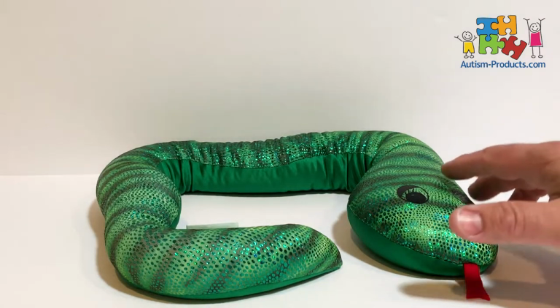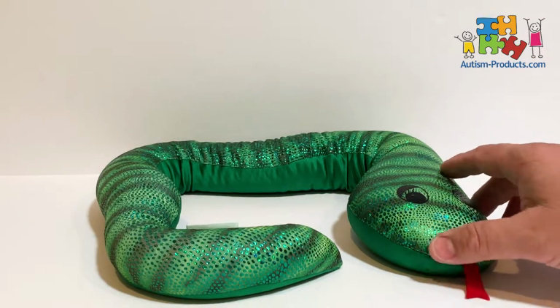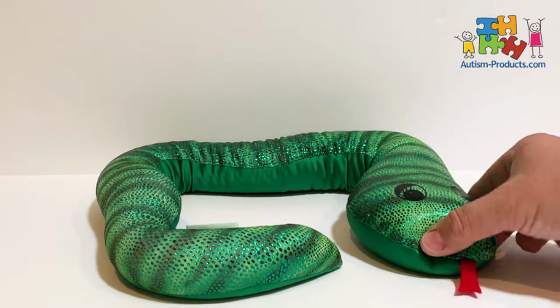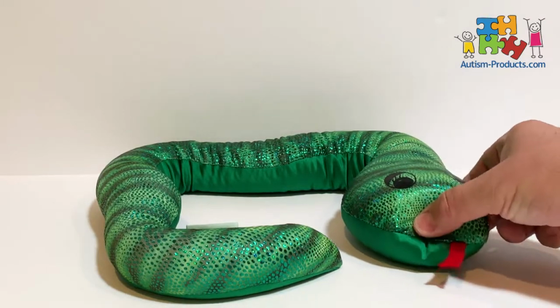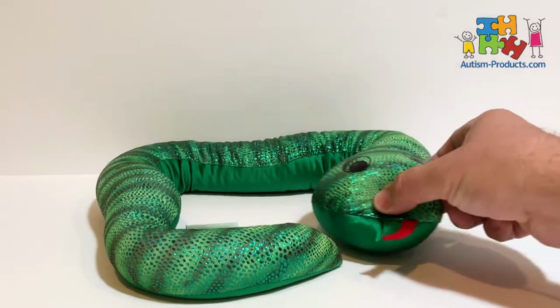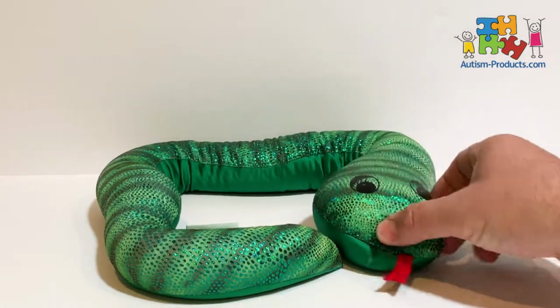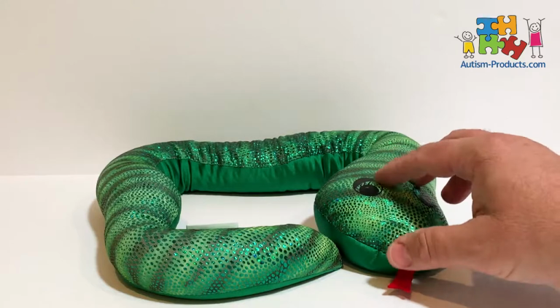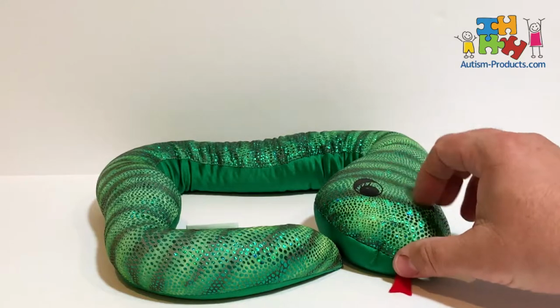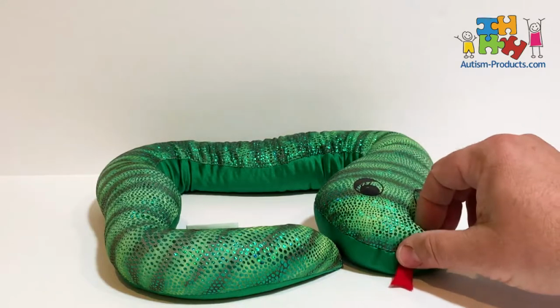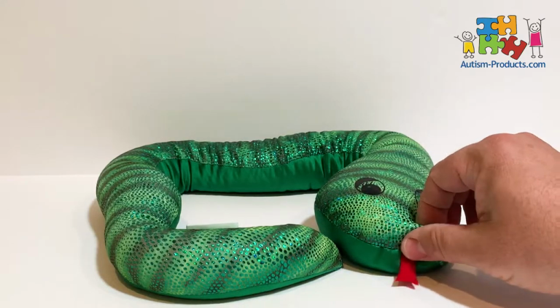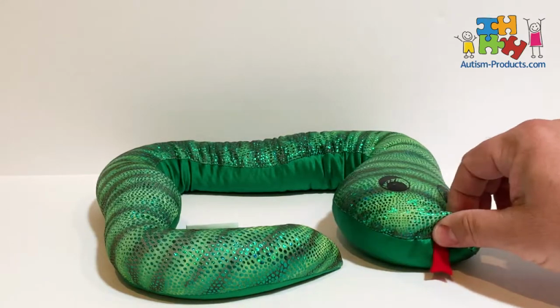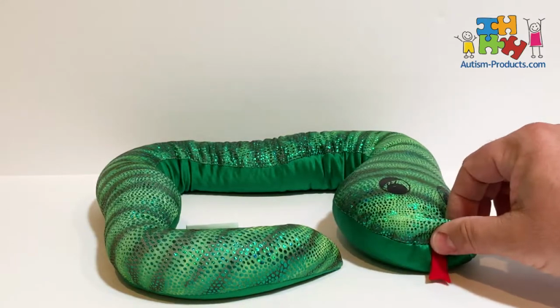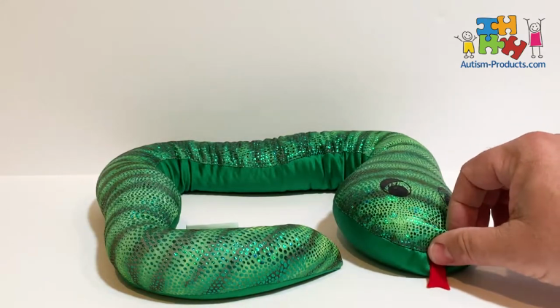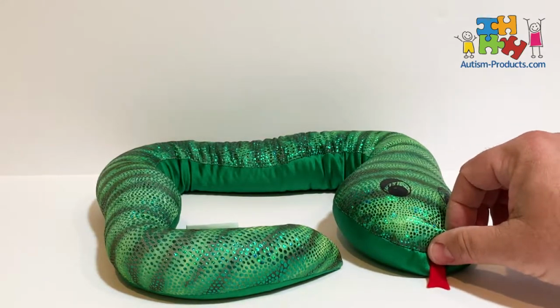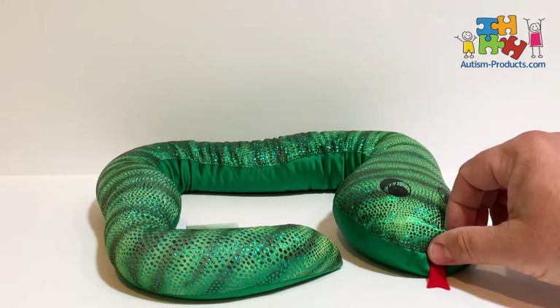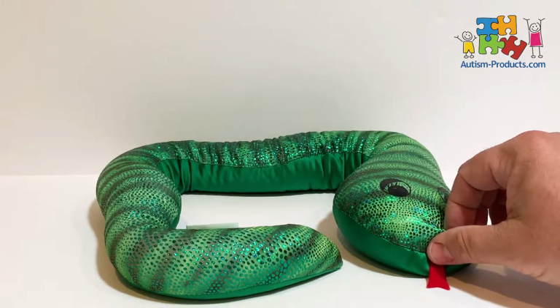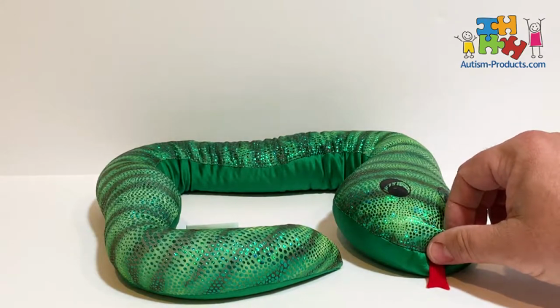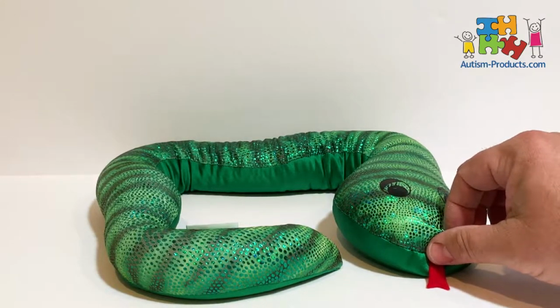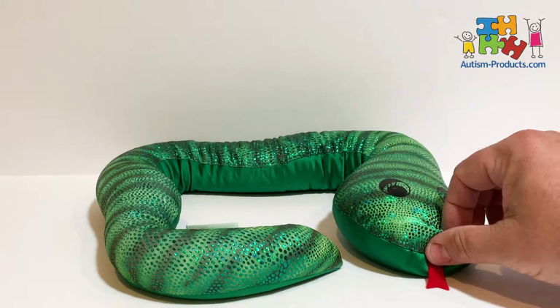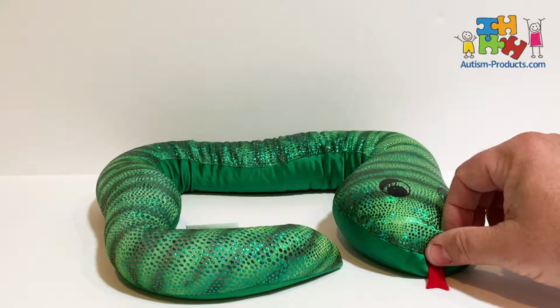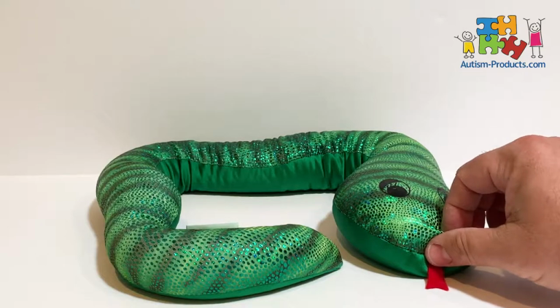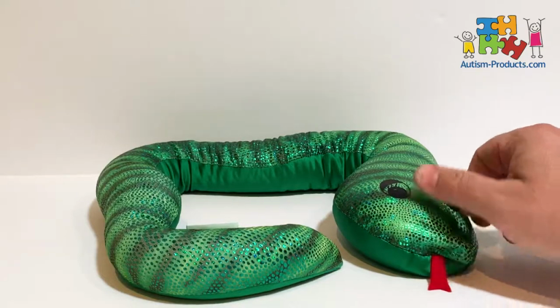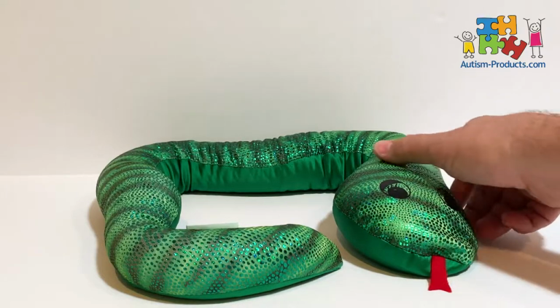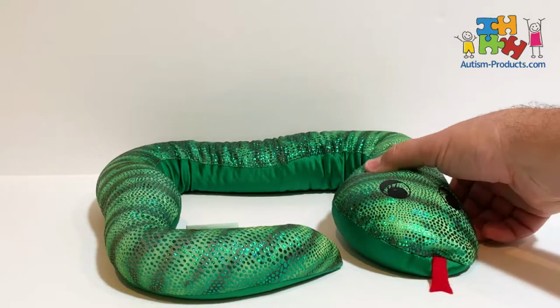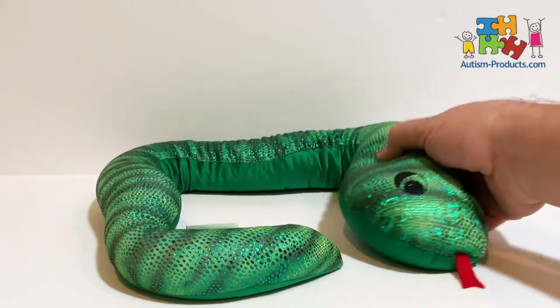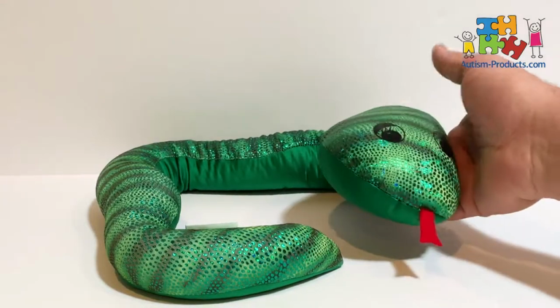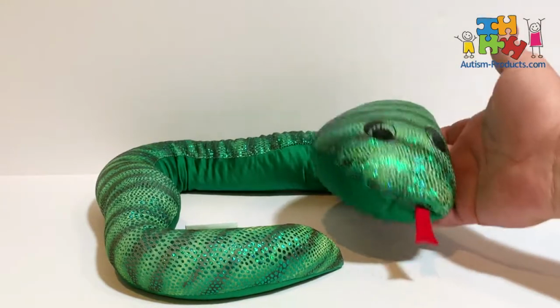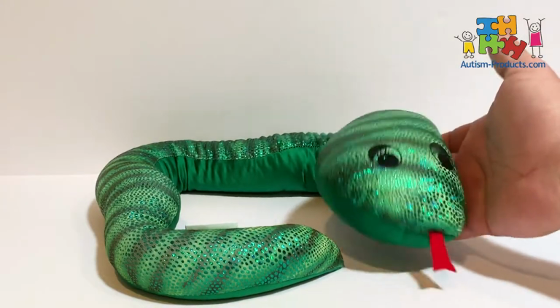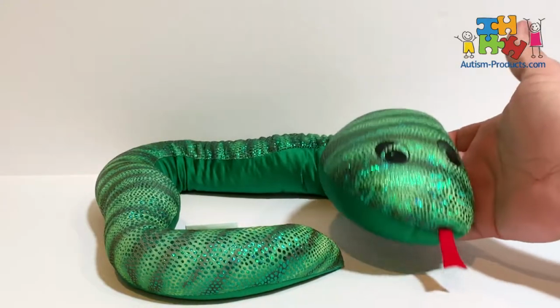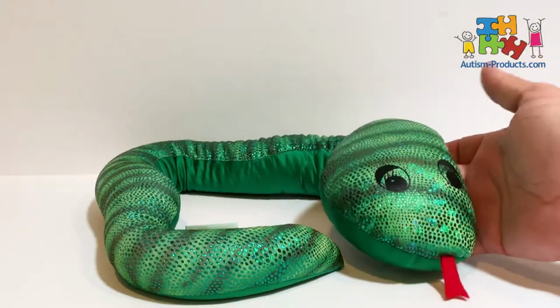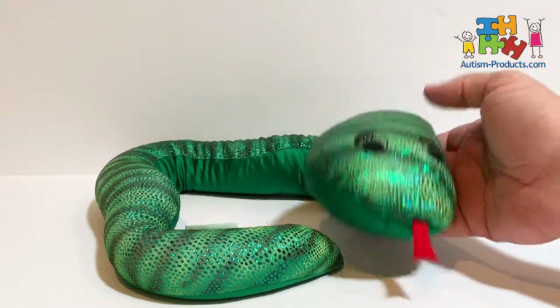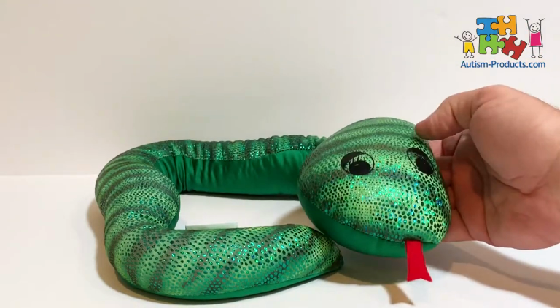The best use of this weighted snake is to go around the child's neck or shoulders. It weighs just over three pounds, so it isn't too heavy, but it's just heavy enough to create some input as it wiggles and twists with the child for a fun sensory experience.